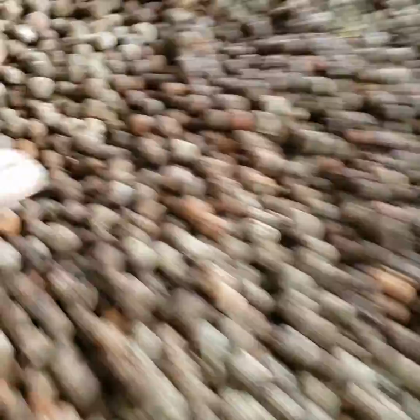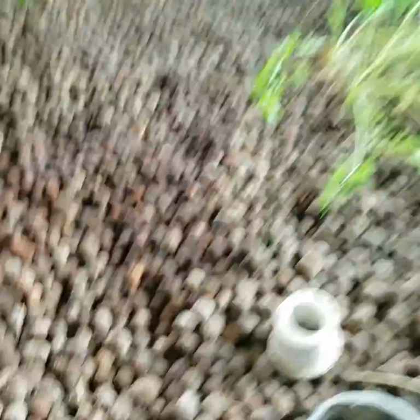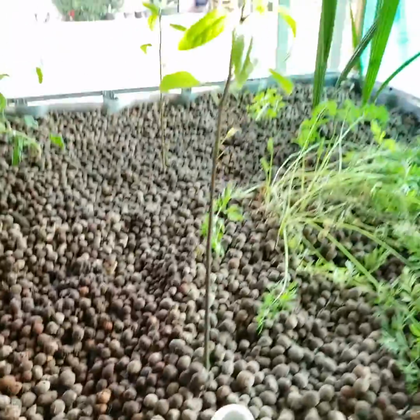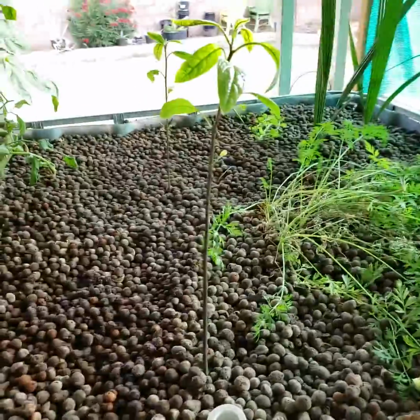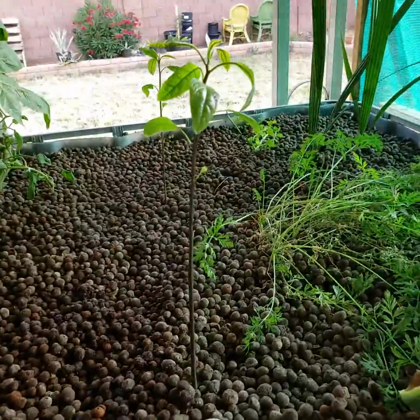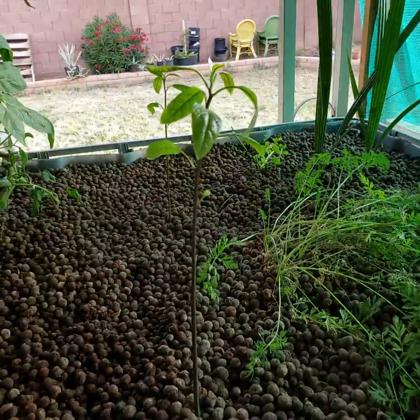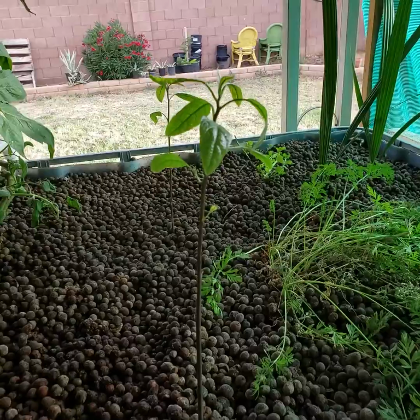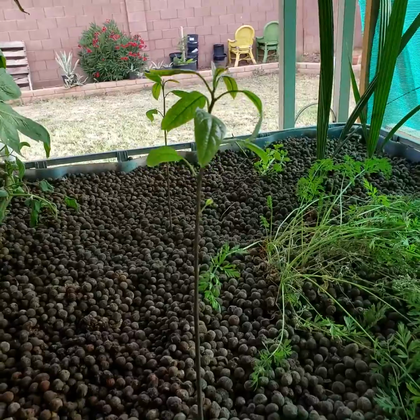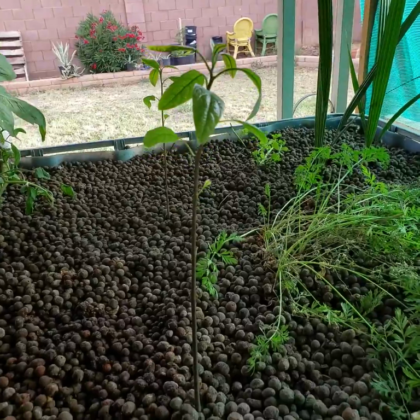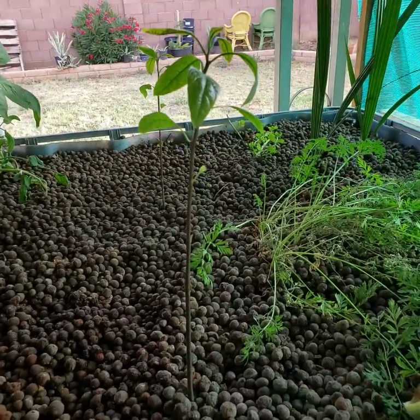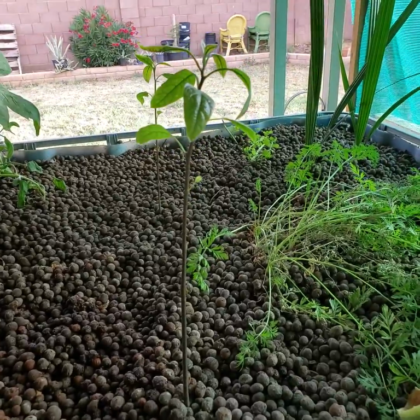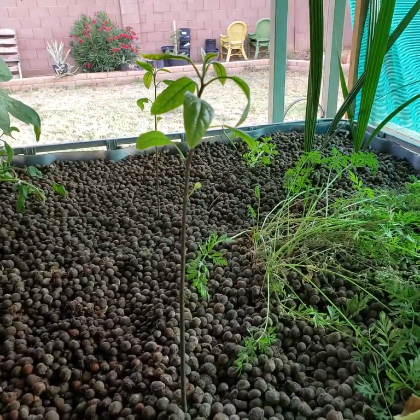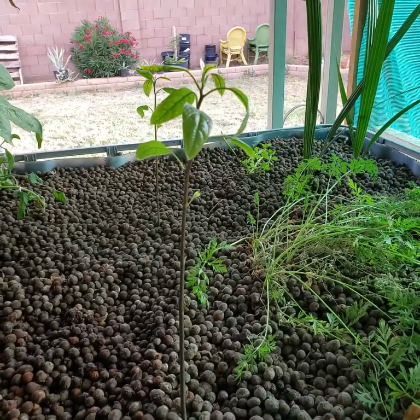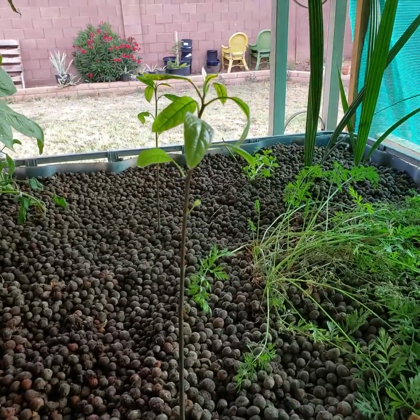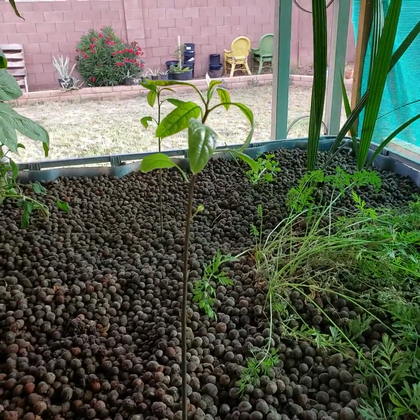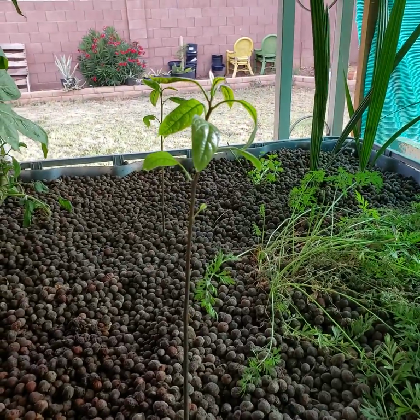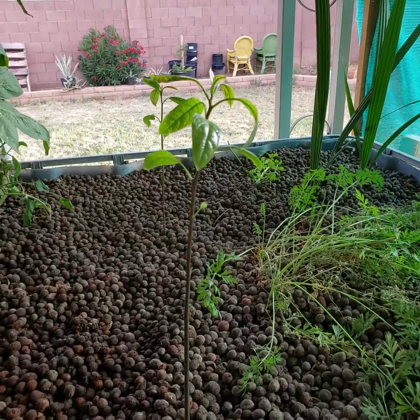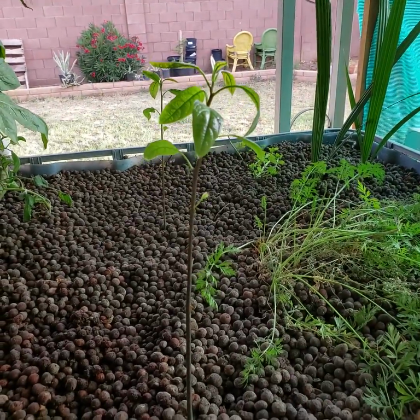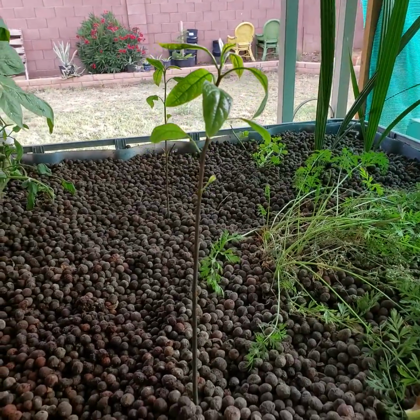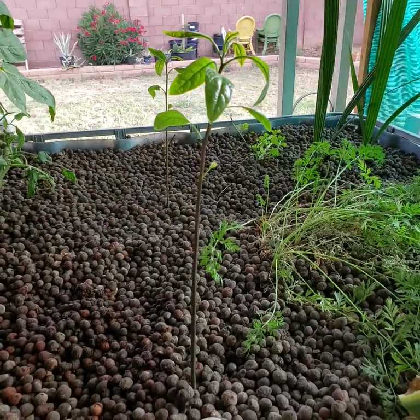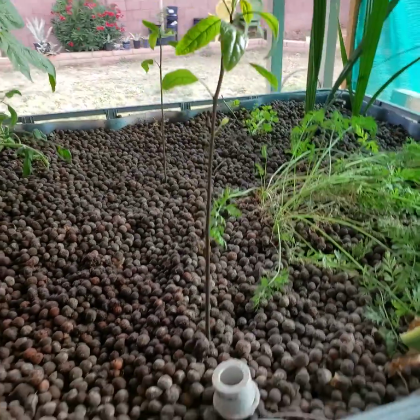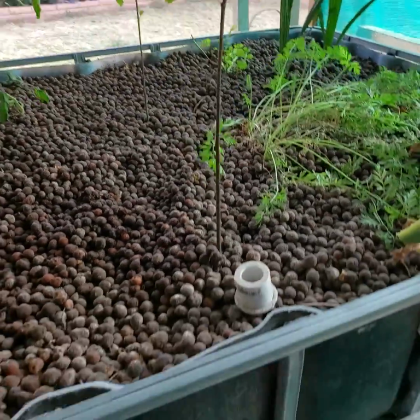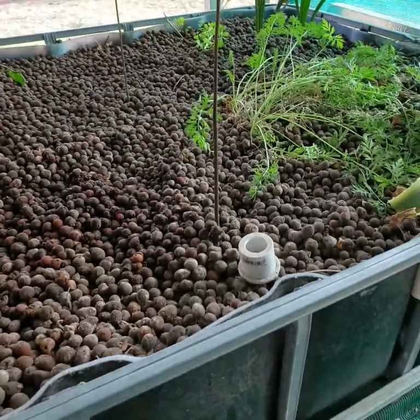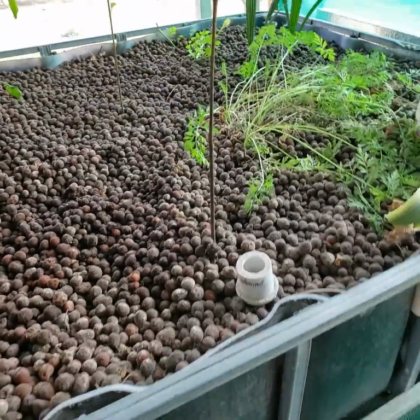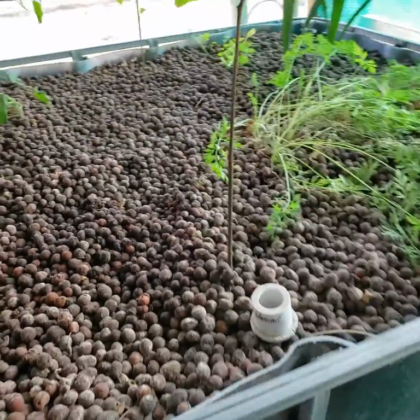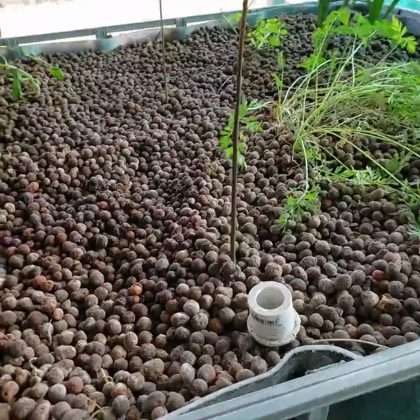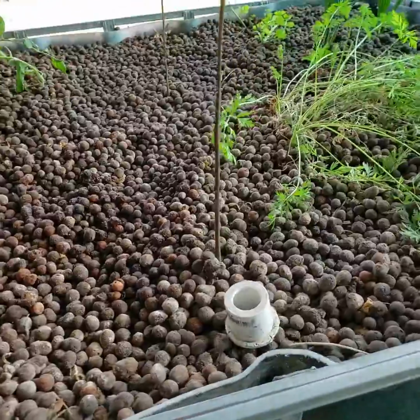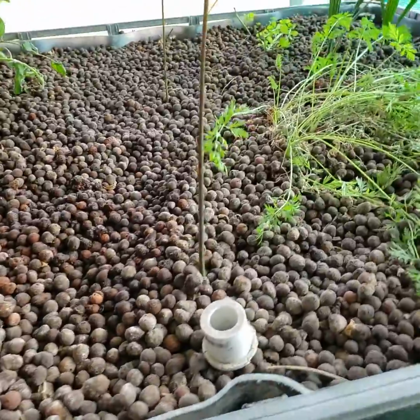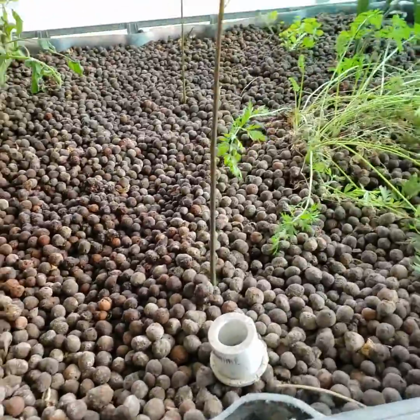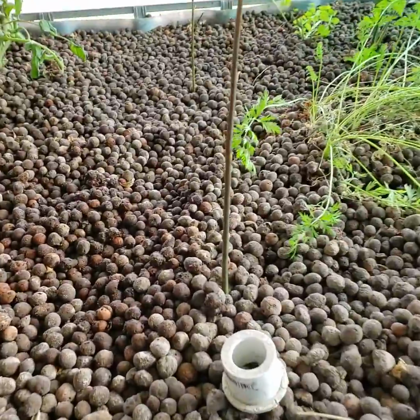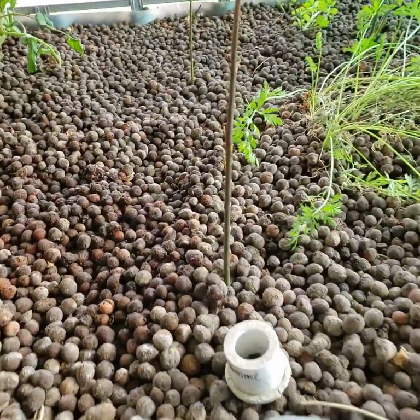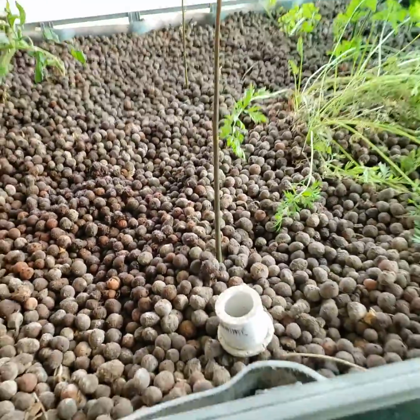These guys are probably about 12 weeks old — 12 weeks since I put the nut in the ground.